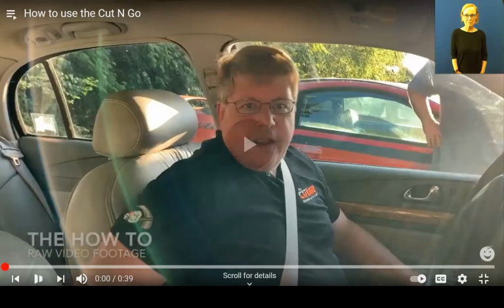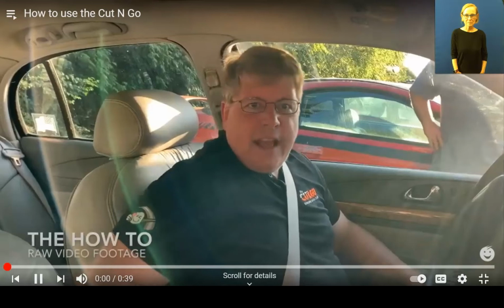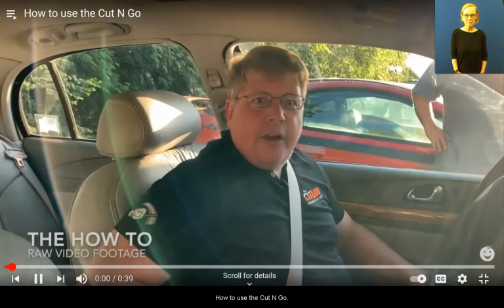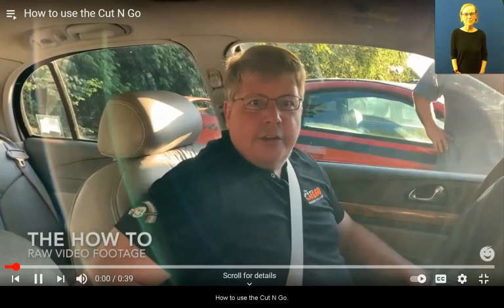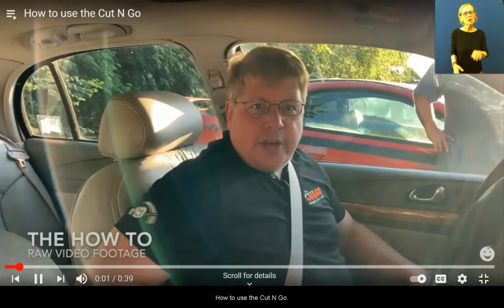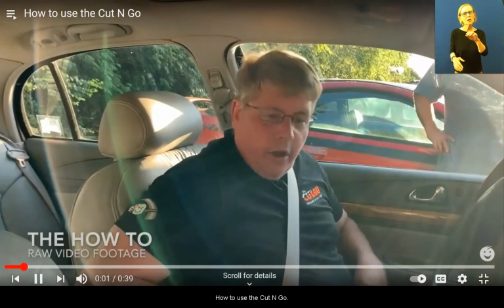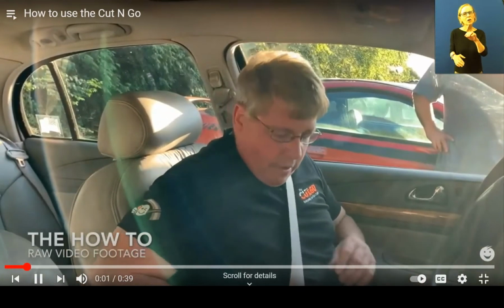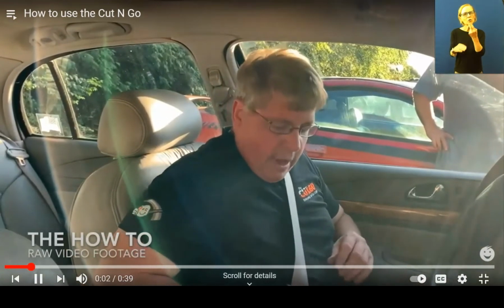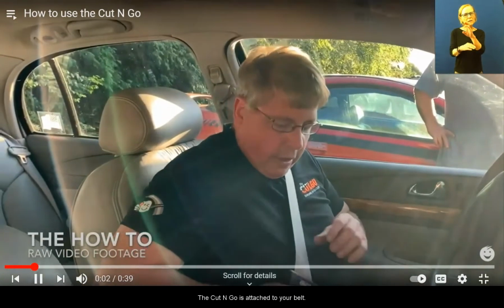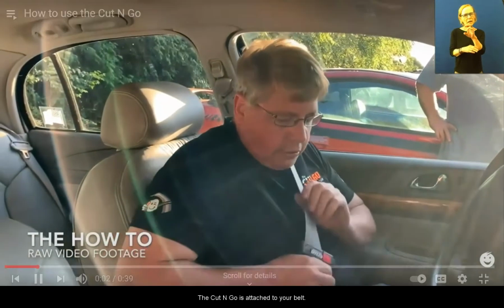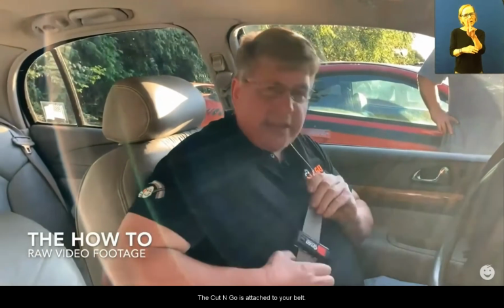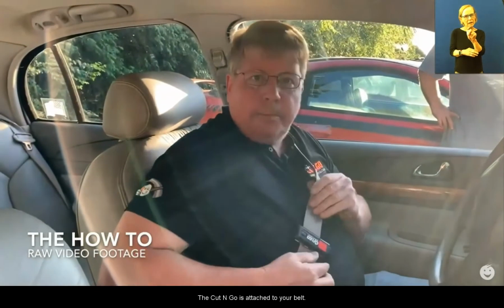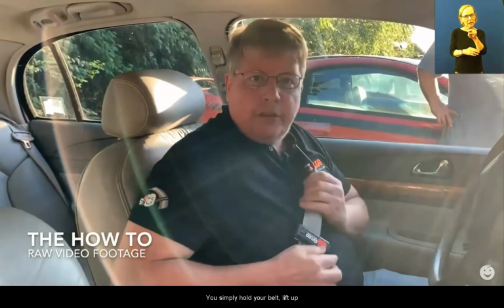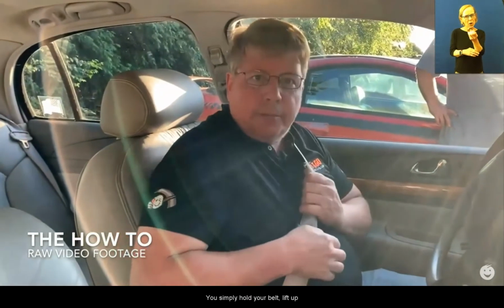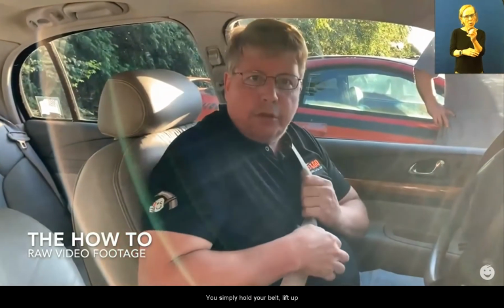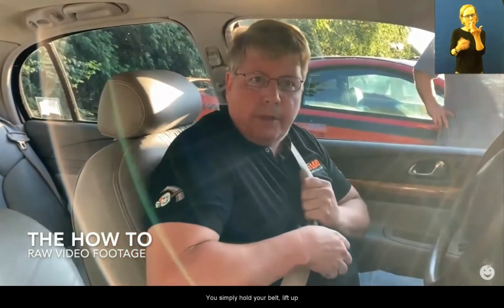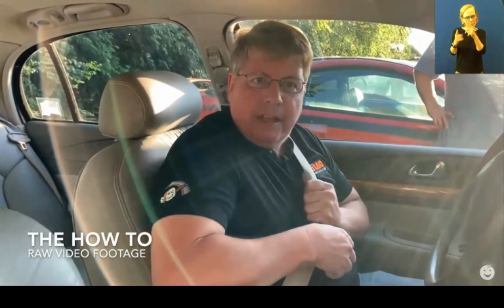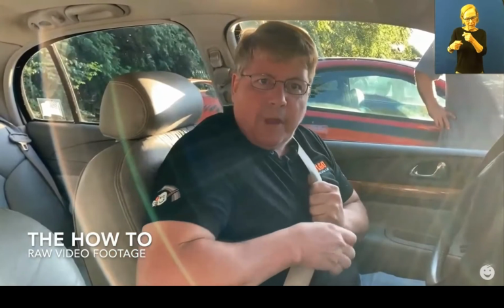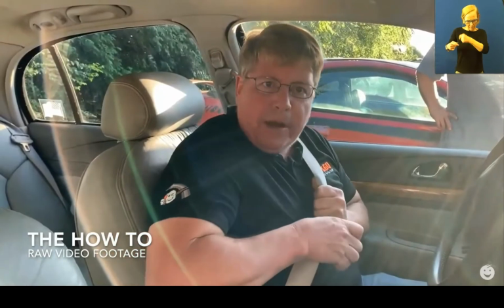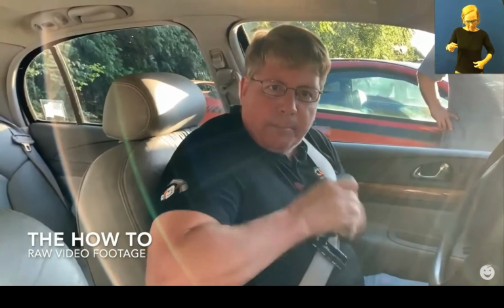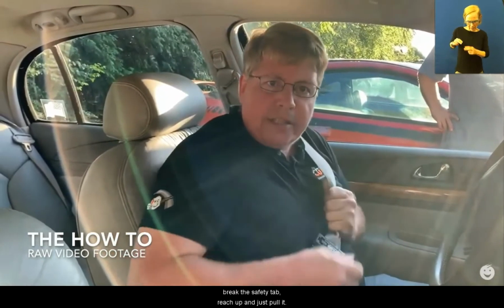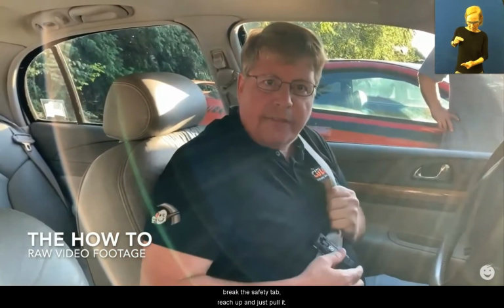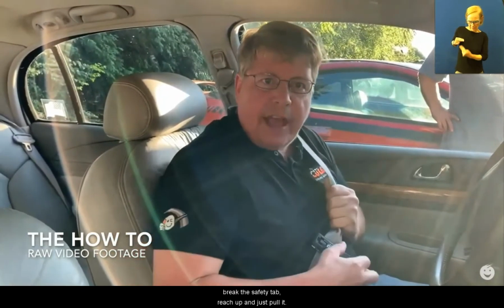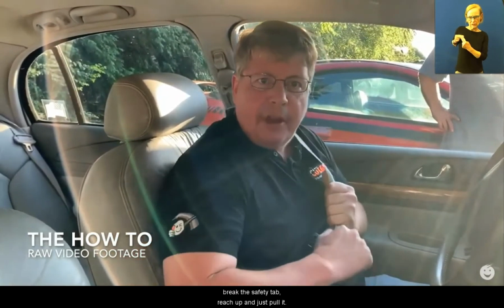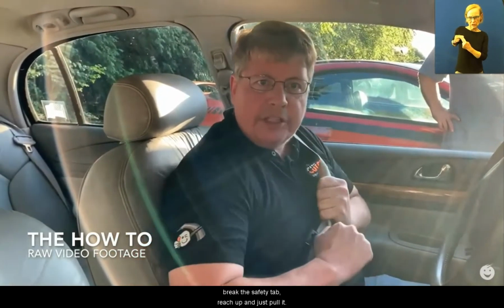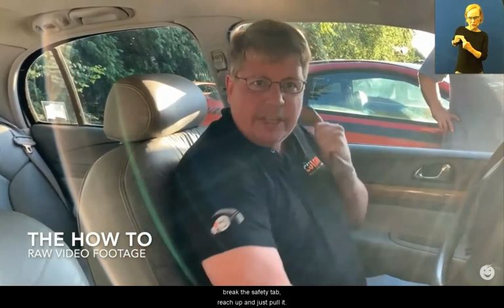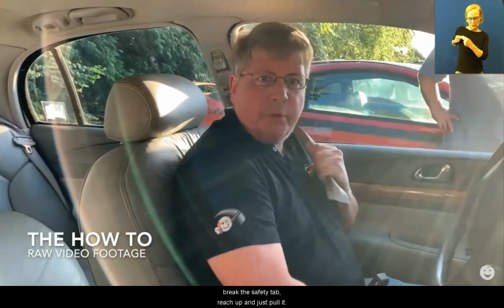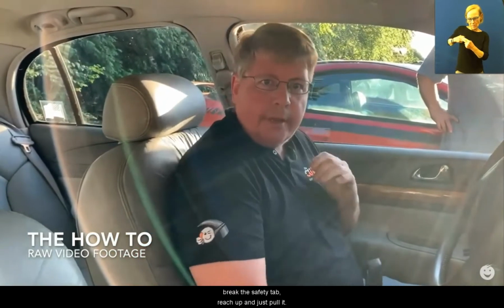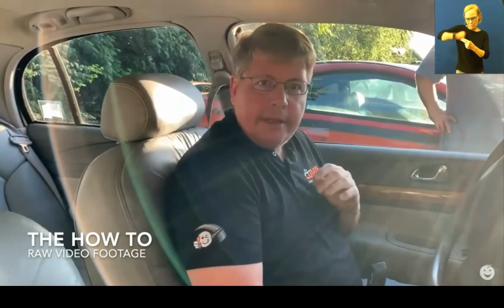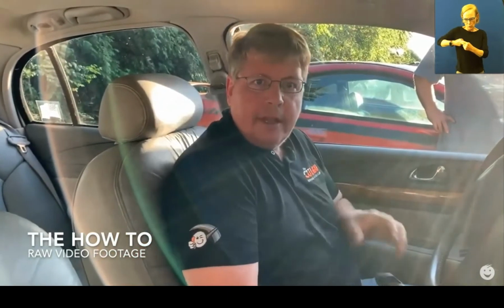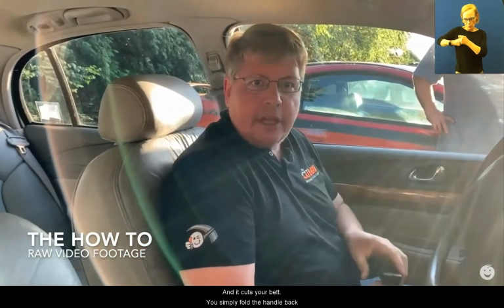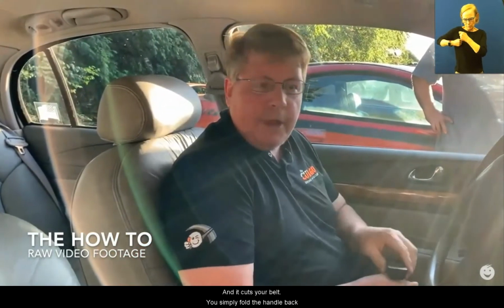How to use the cut and go. The cut and go is attached to your belt. You simply hold your belt, lift up, break the safety tab, reach up and just pull it. That cuts your belt.